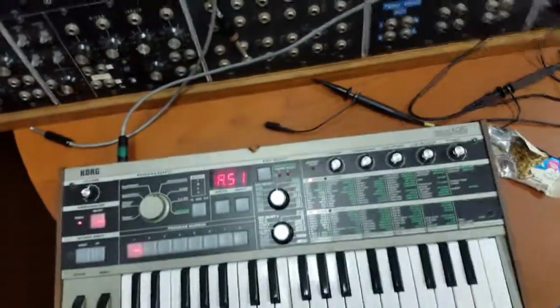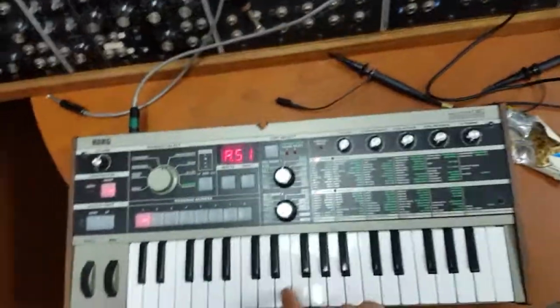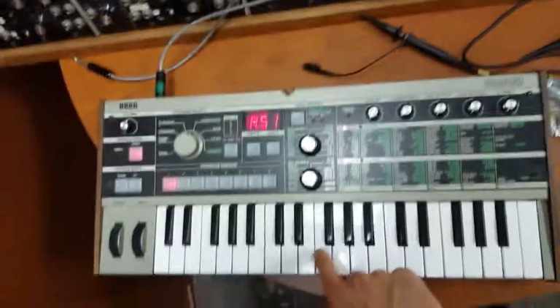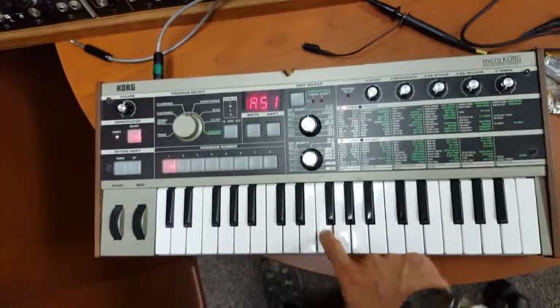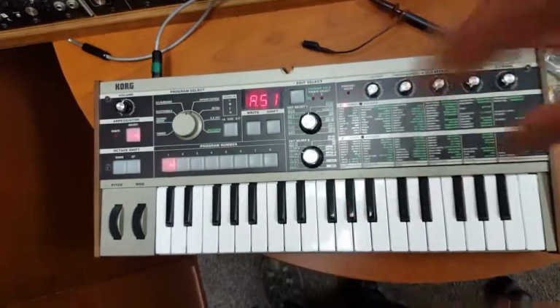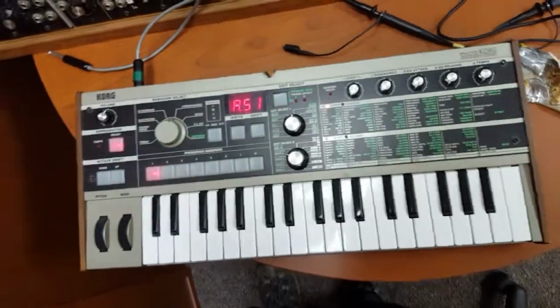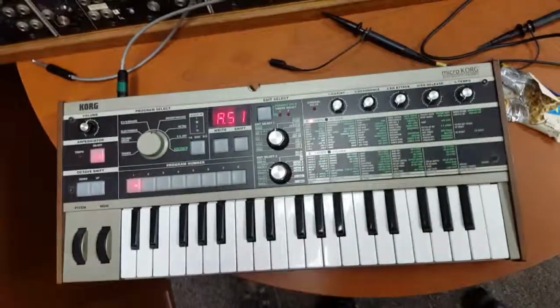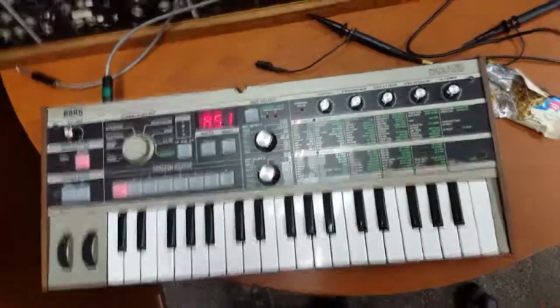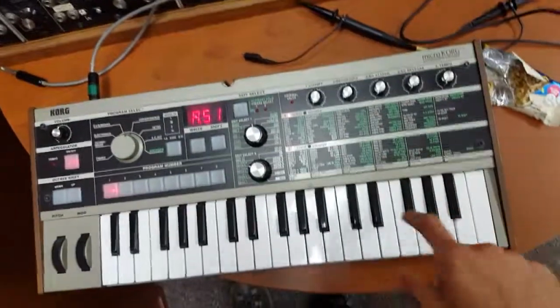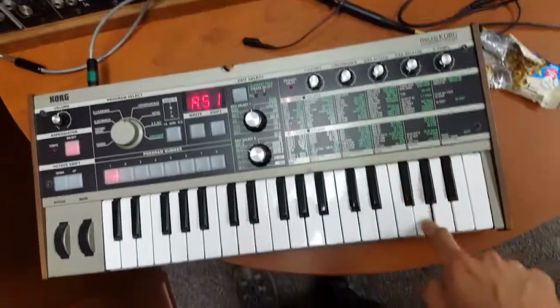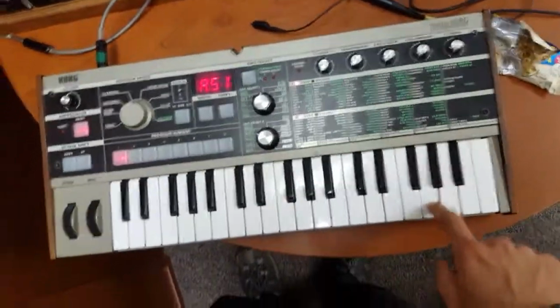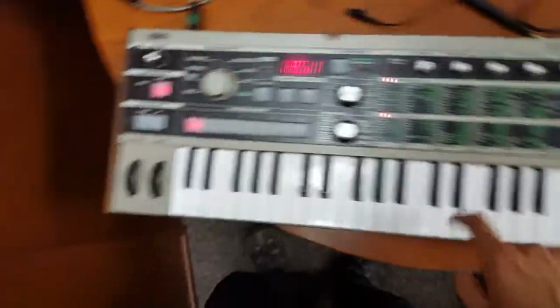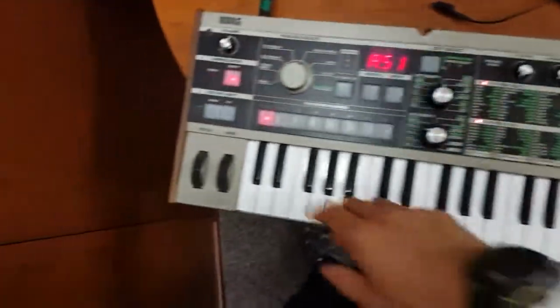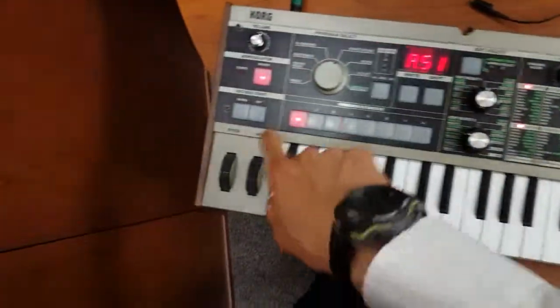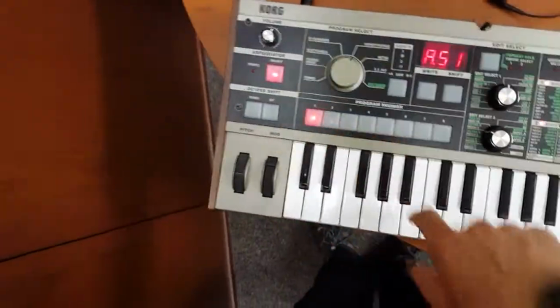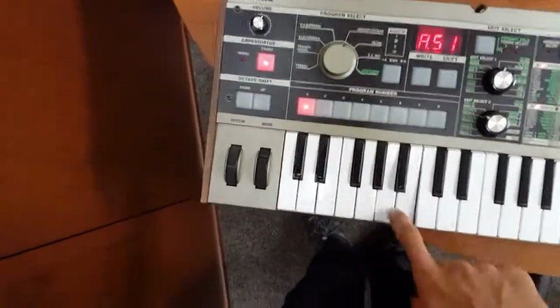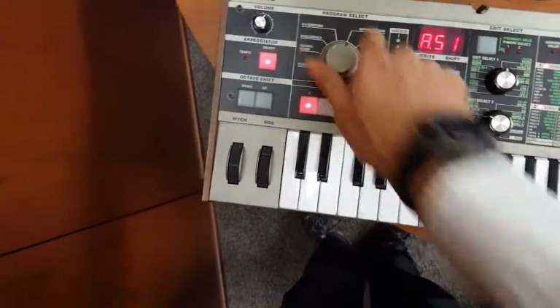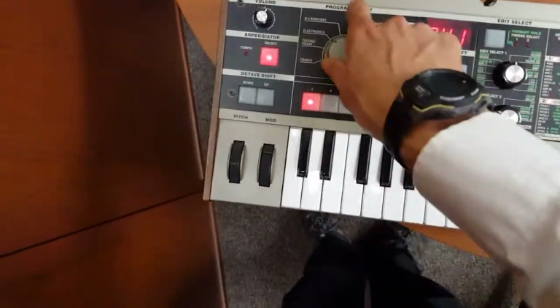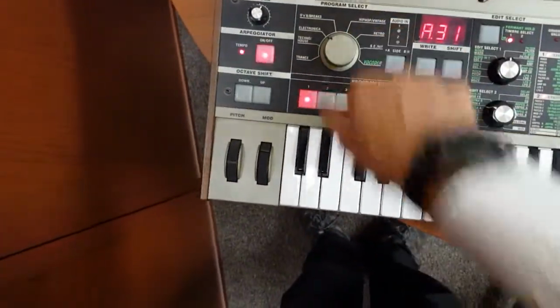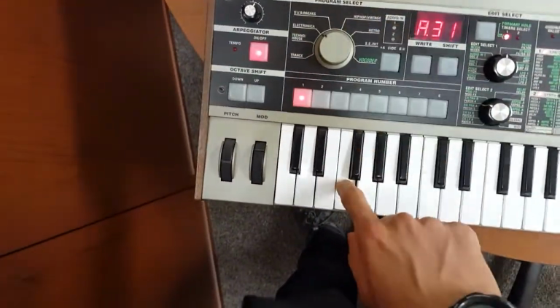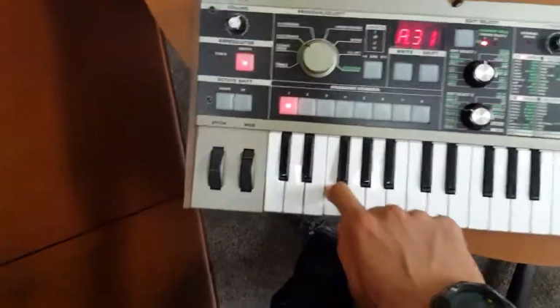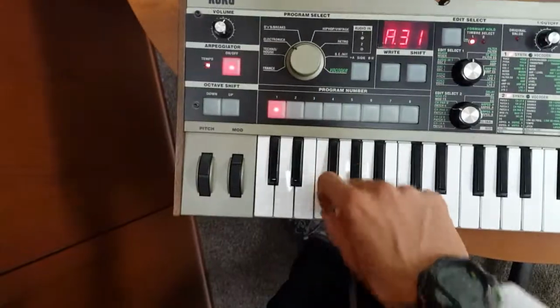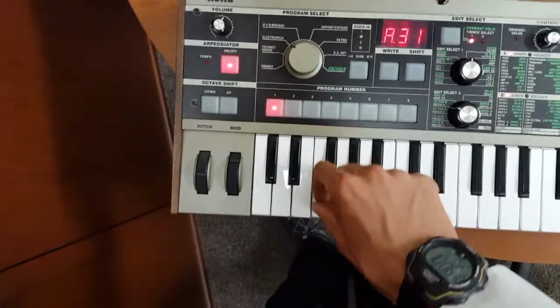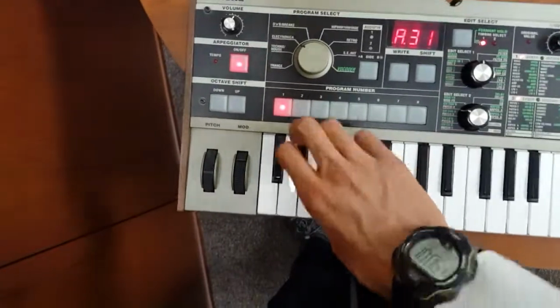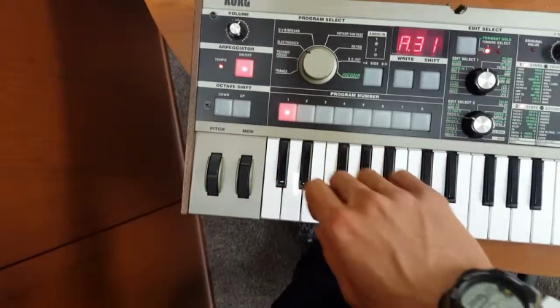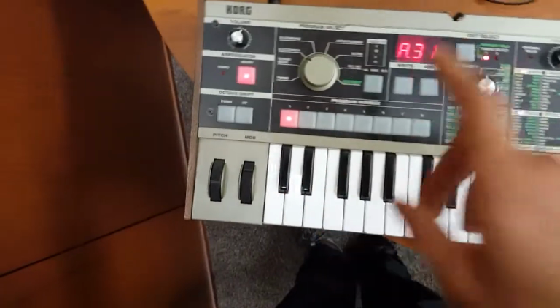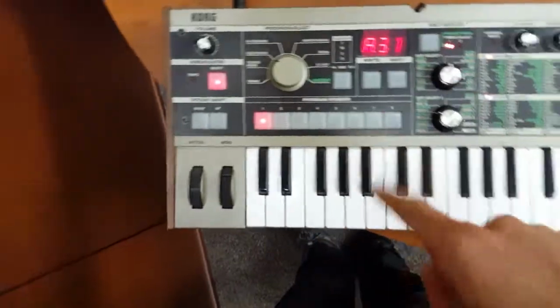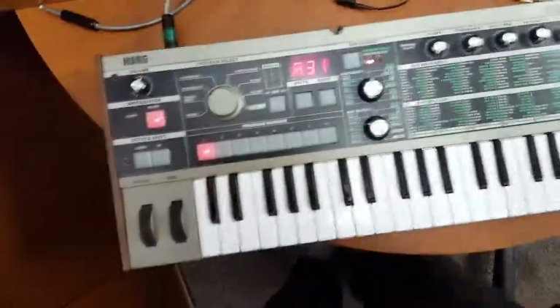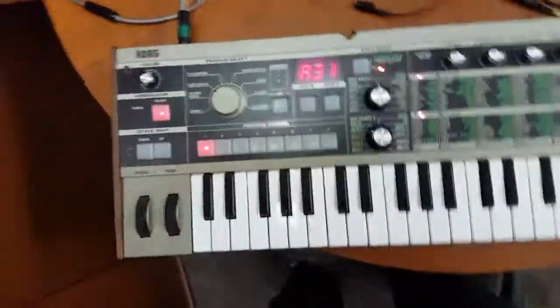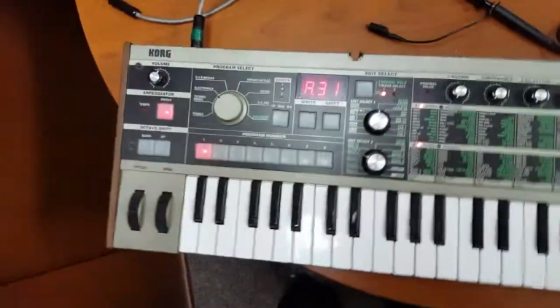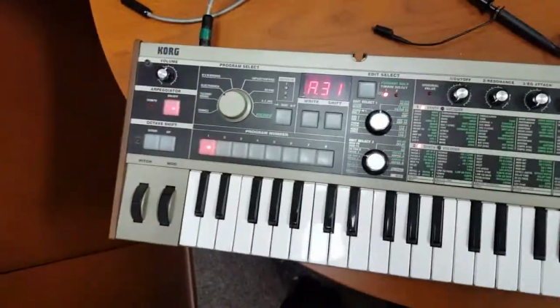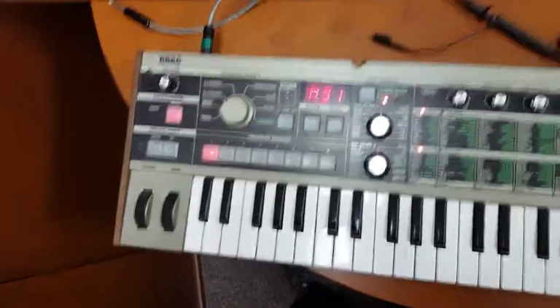Well, at least we know the circuit works. So how do you... Aha, alright, so that has a latch, so that's cool.